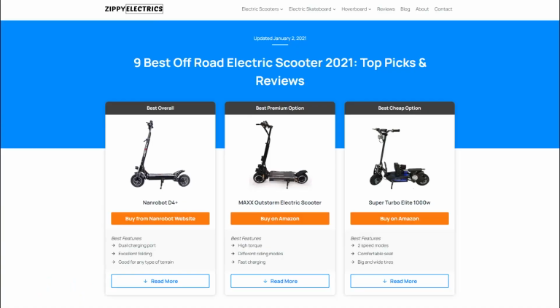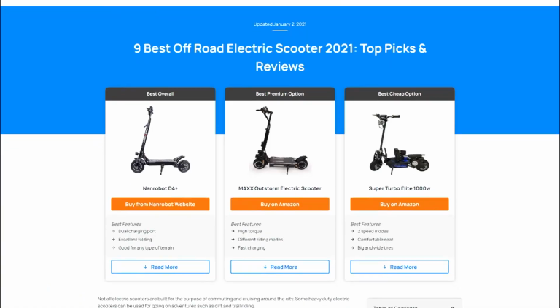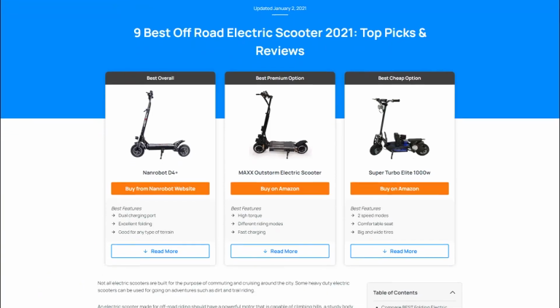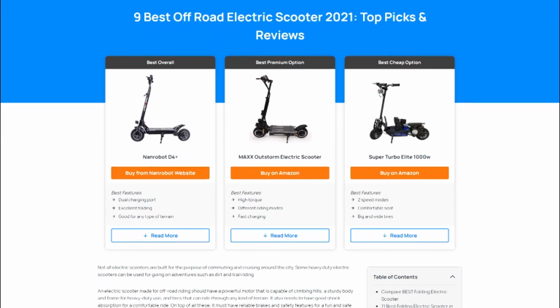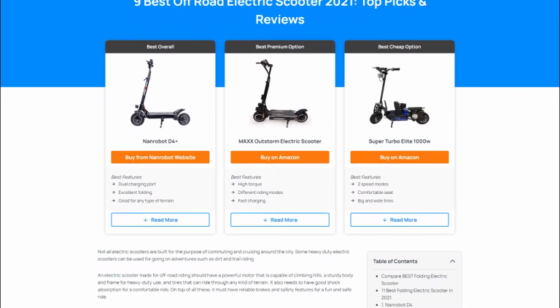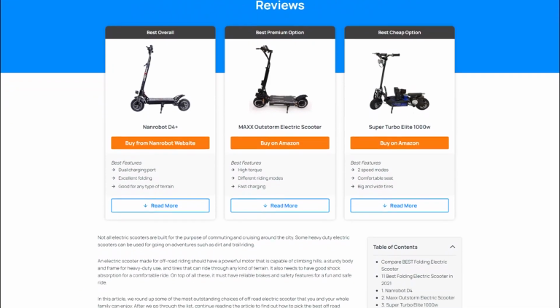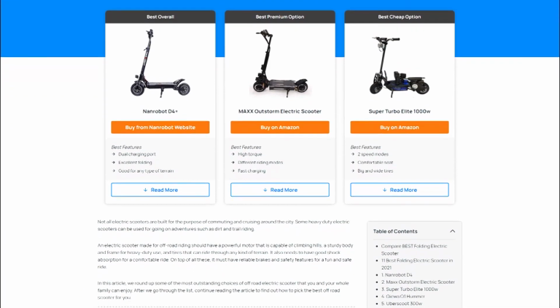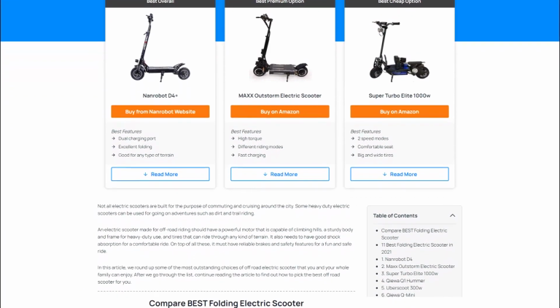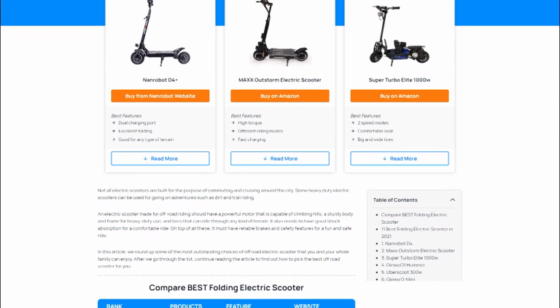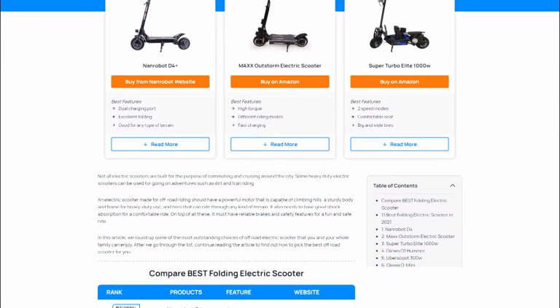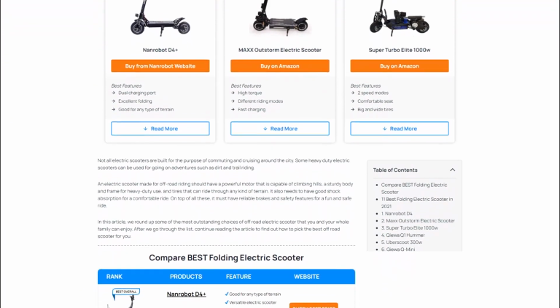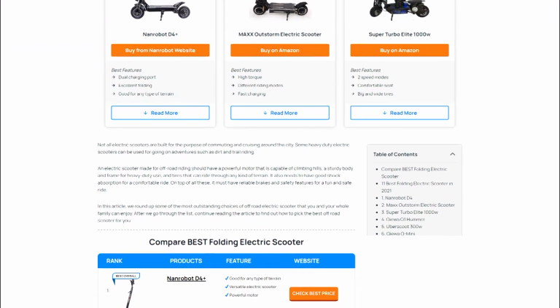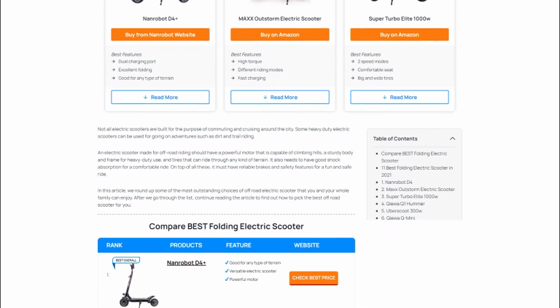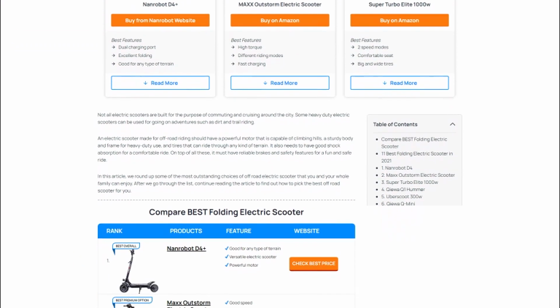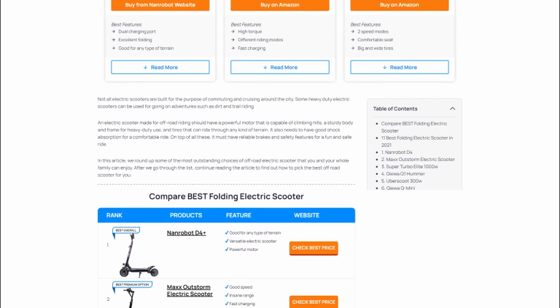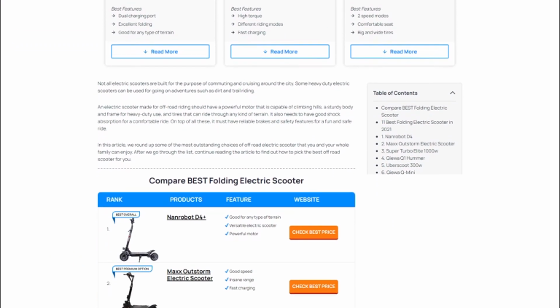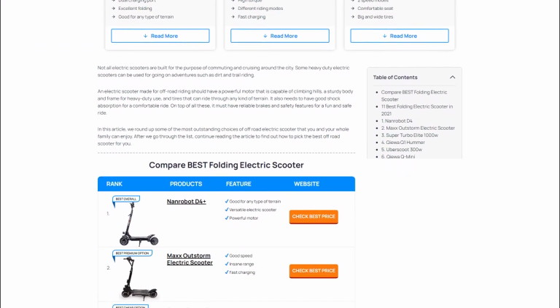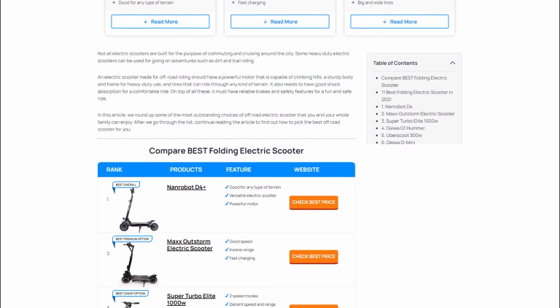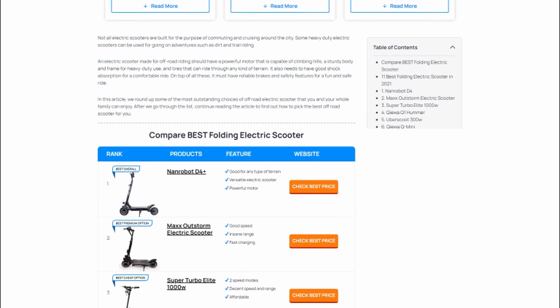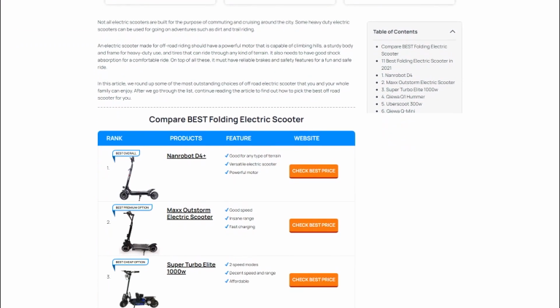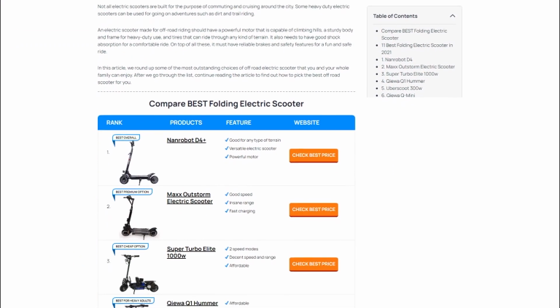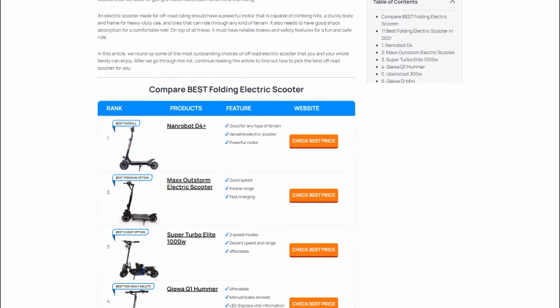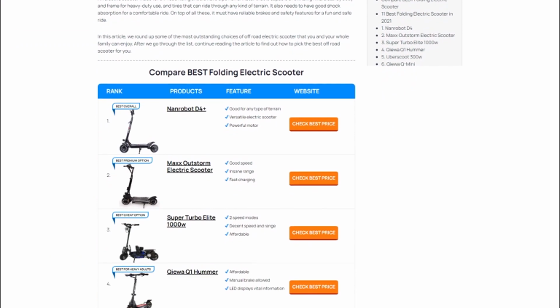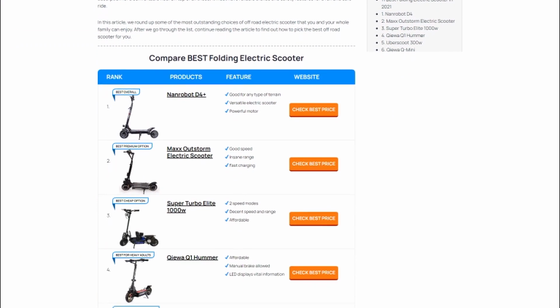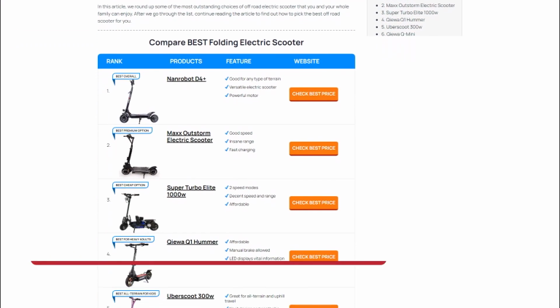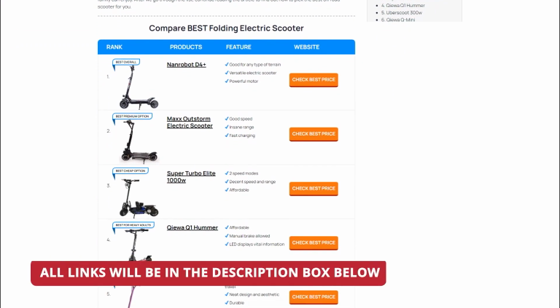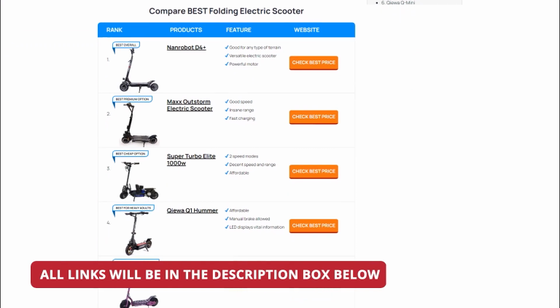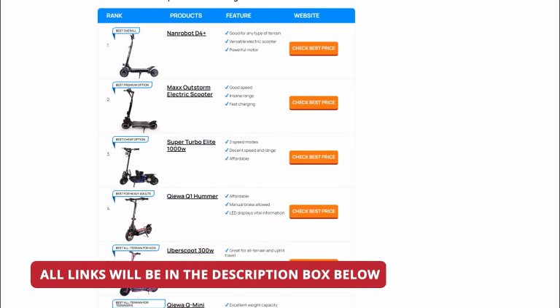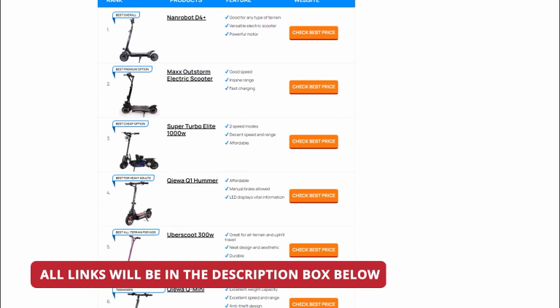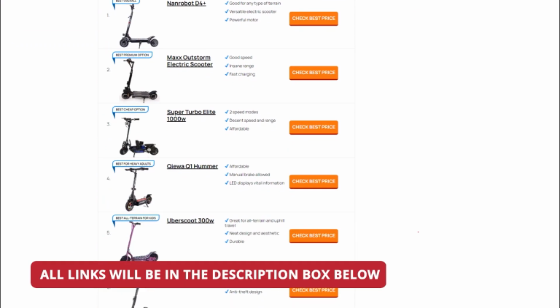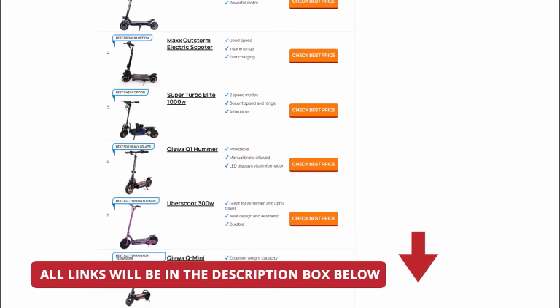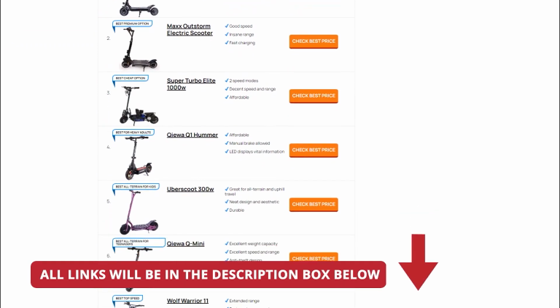I wanted to quickly mention that this video is based on an article on my ZippyElectrics.com website, which is more in-depth and up-to-date, so if you want more information, I will leave the link to this article in the description below.